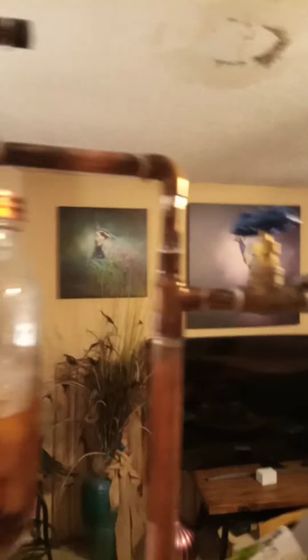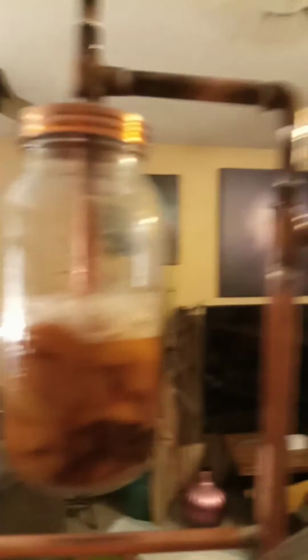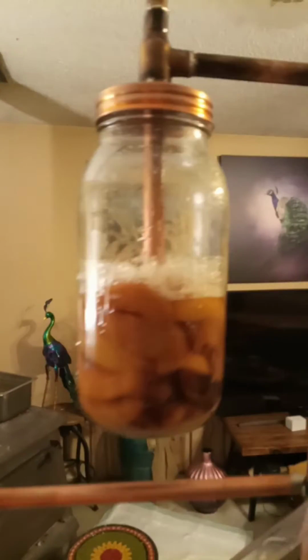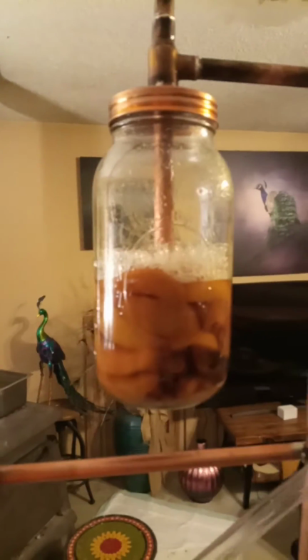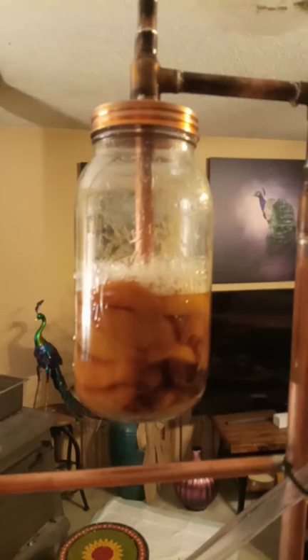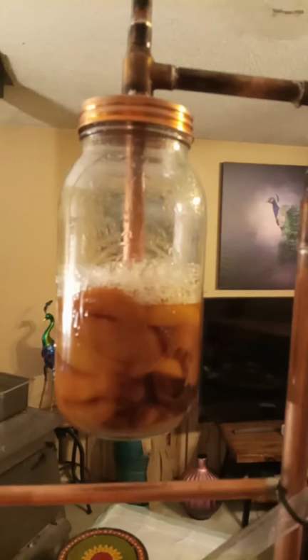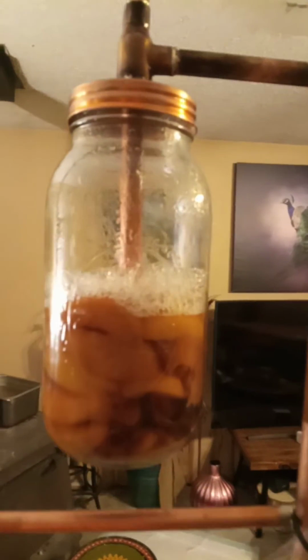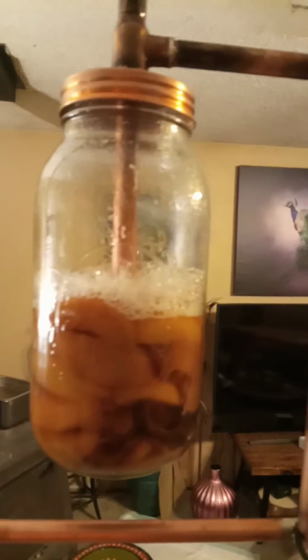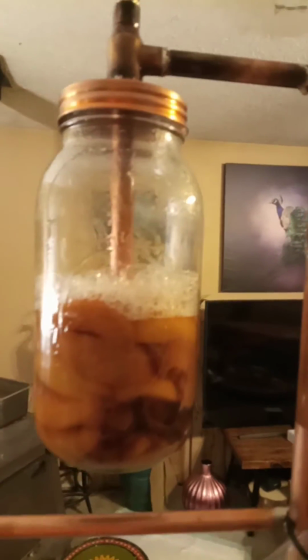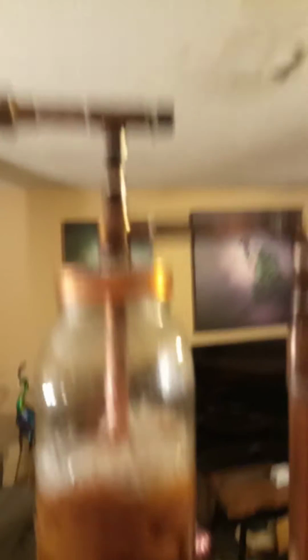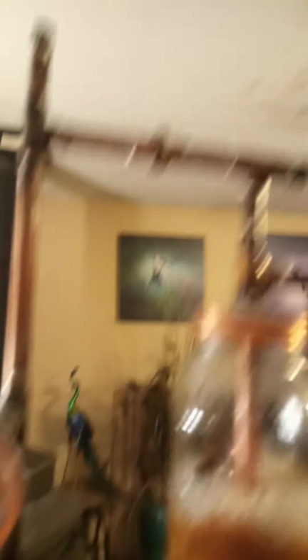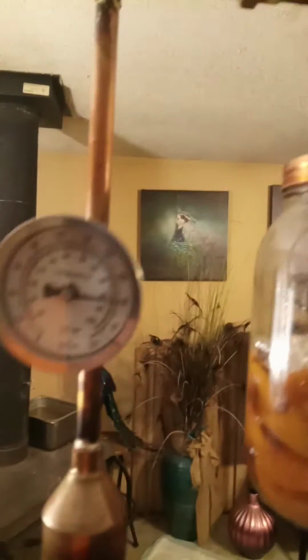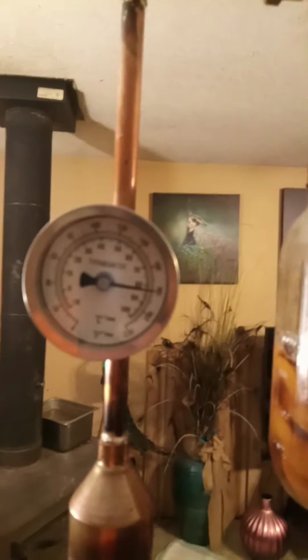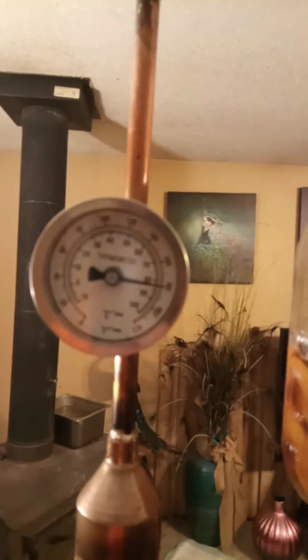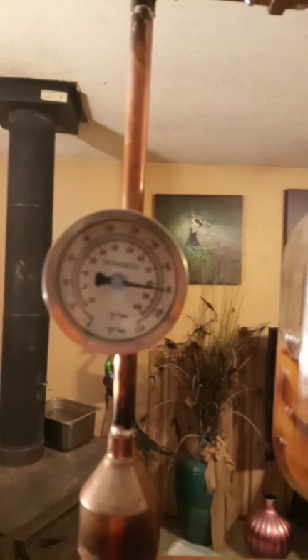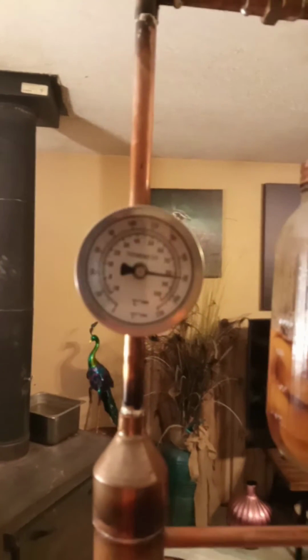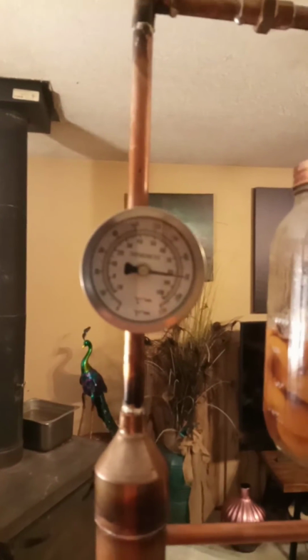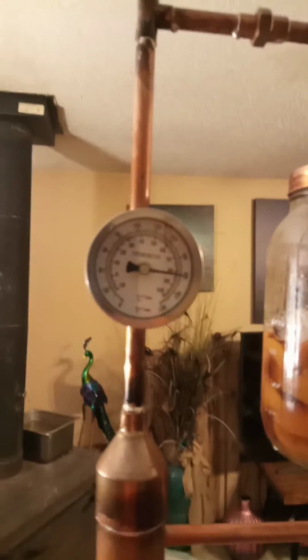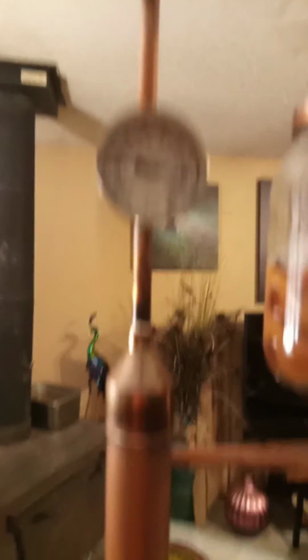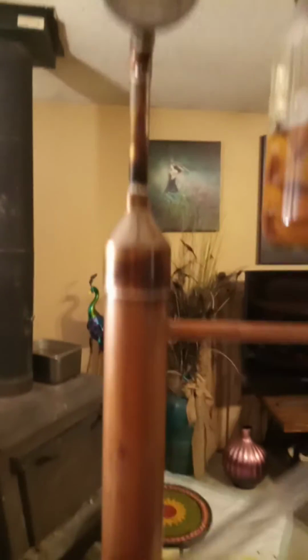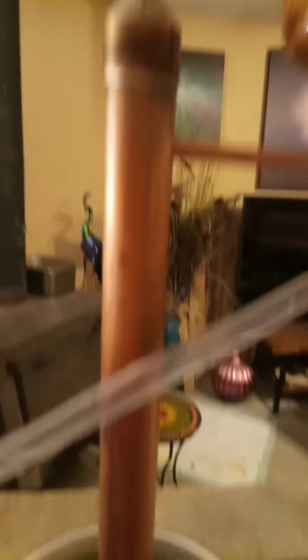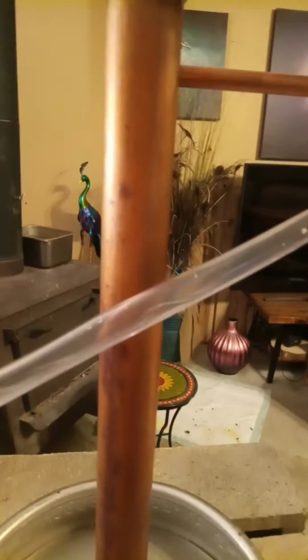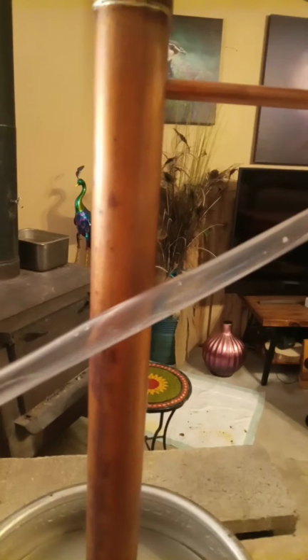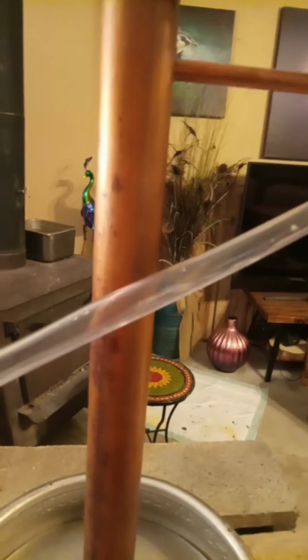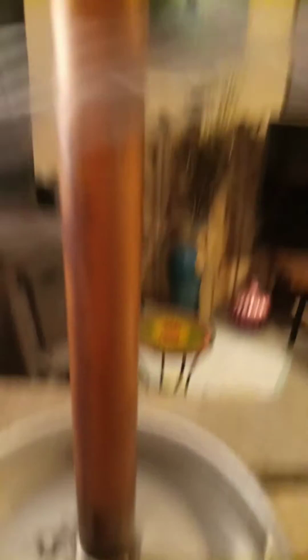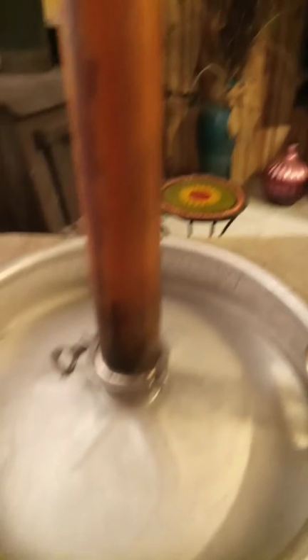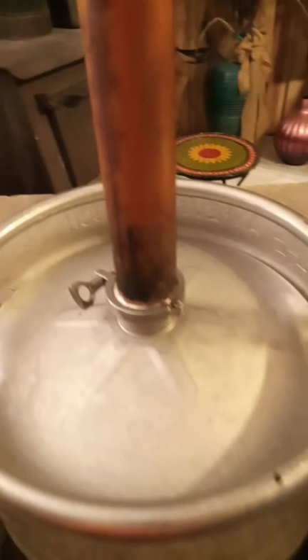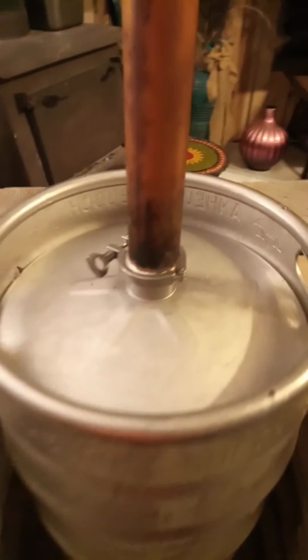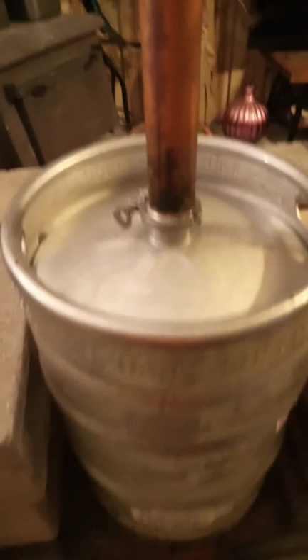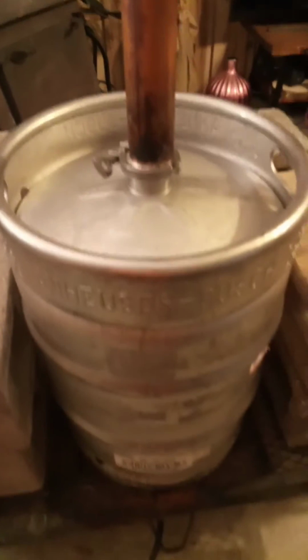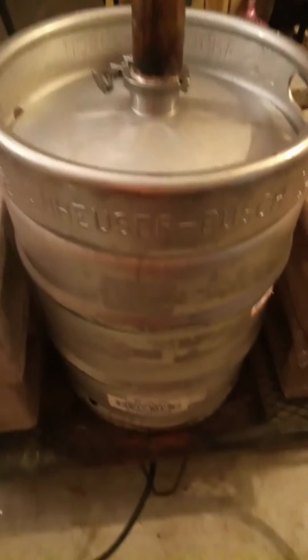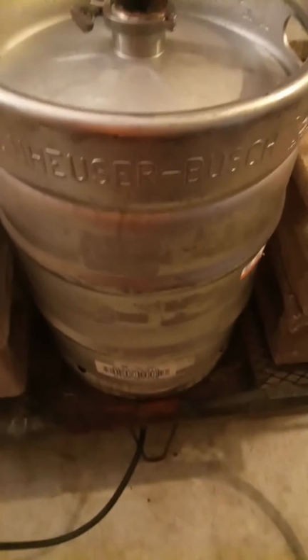Our old thump keg is thumpin' along — thump jar. We're looking good. We're runnin' at 180. Got her down on low heat. The waters are flowing. We're doing pretty good here.